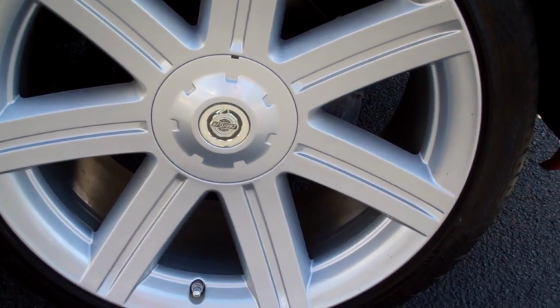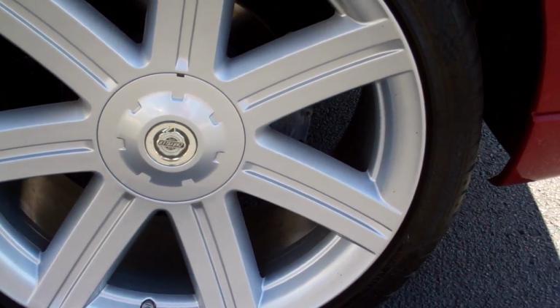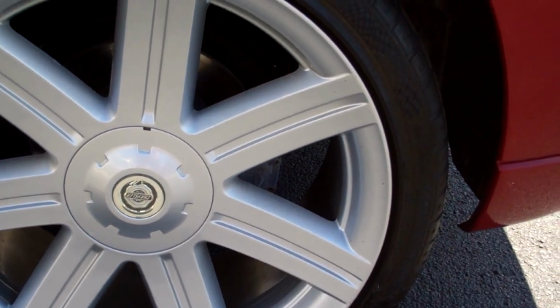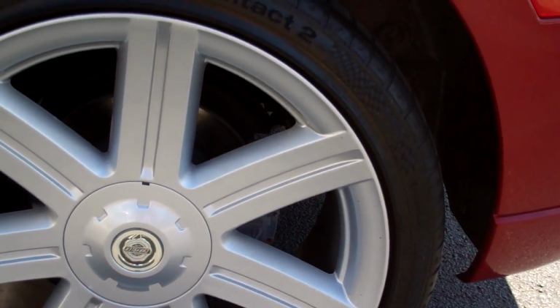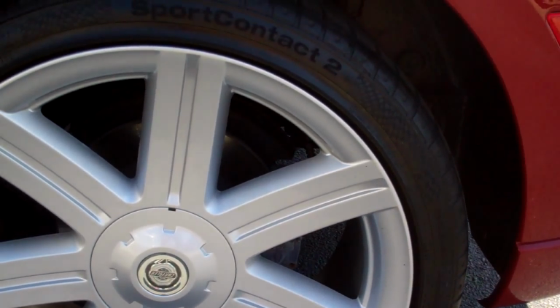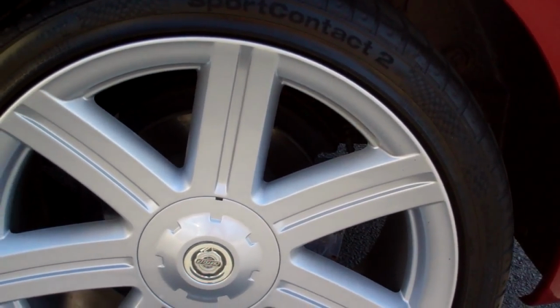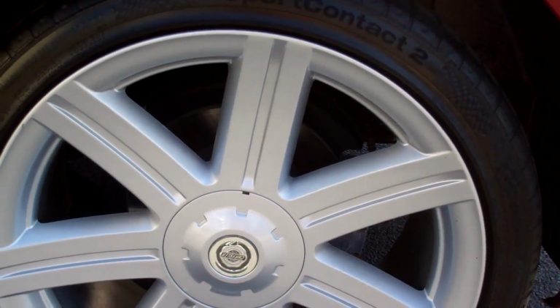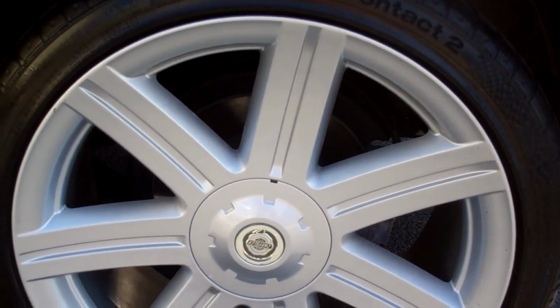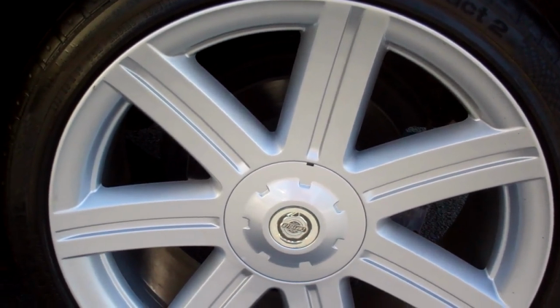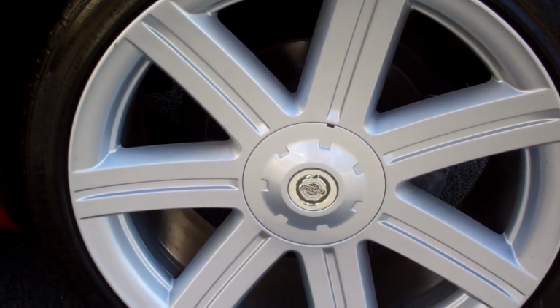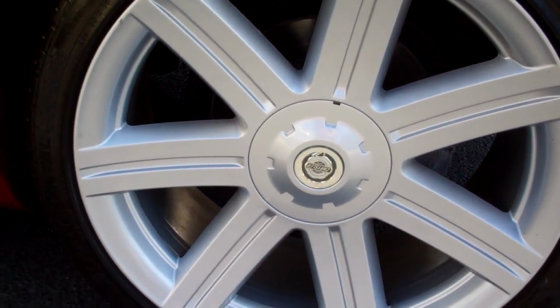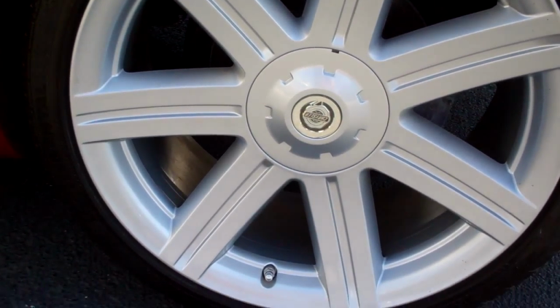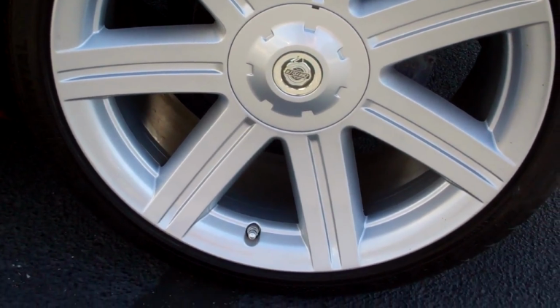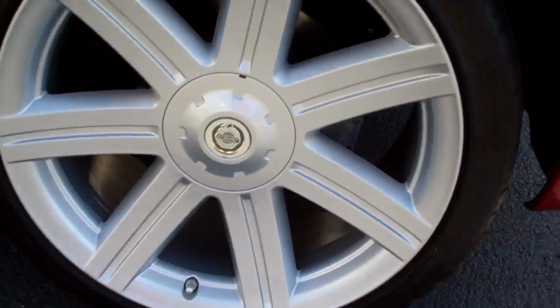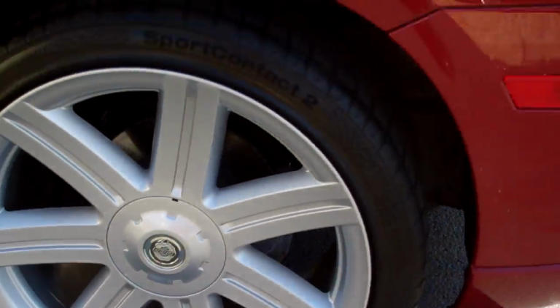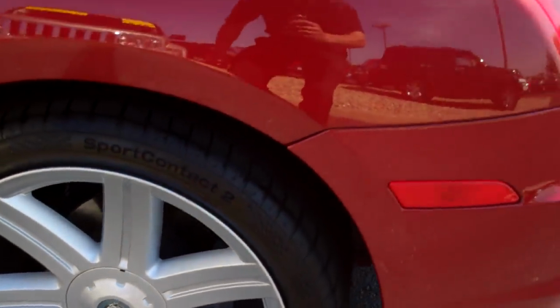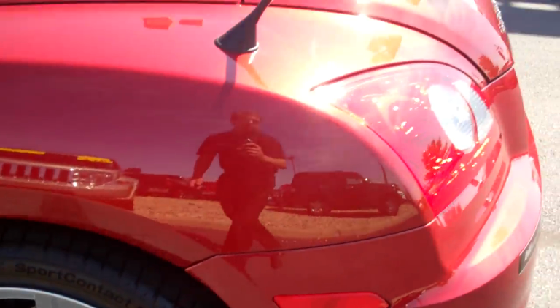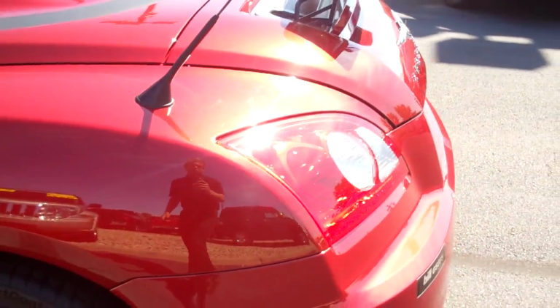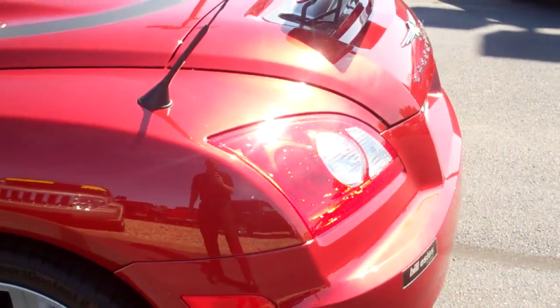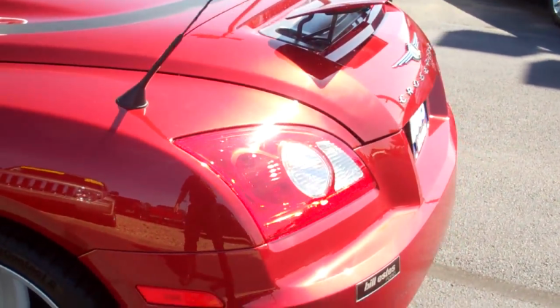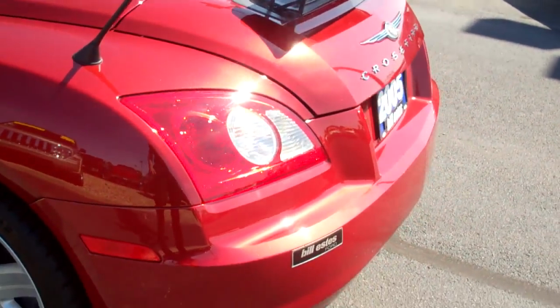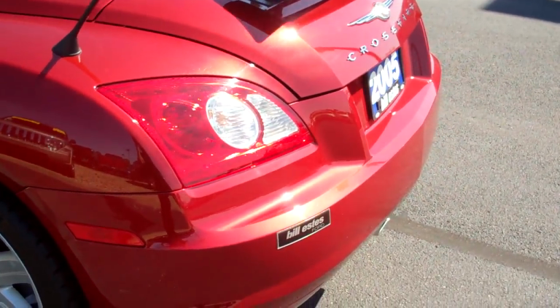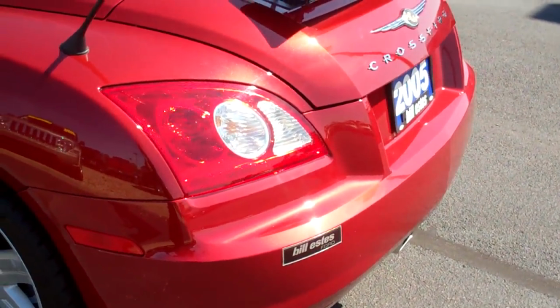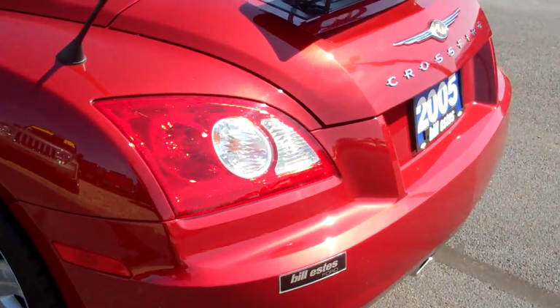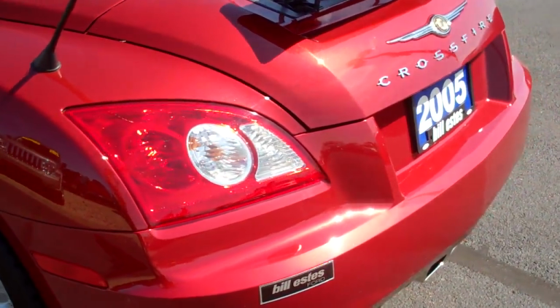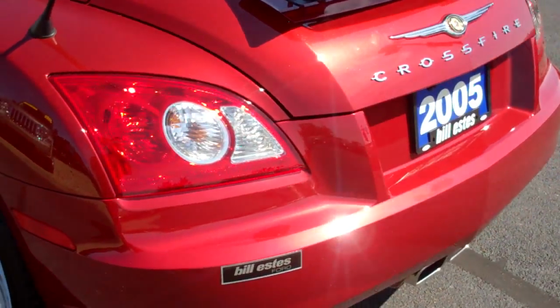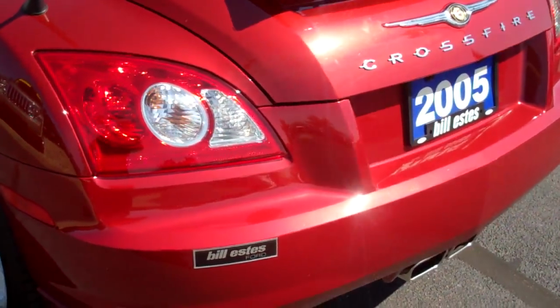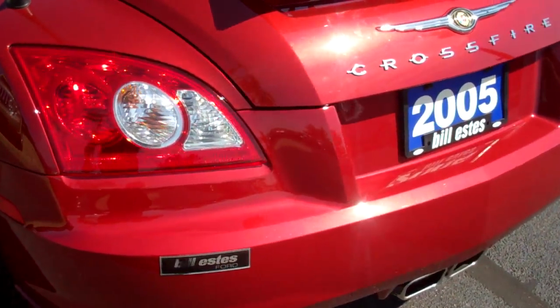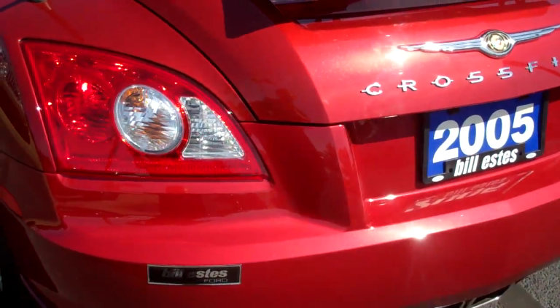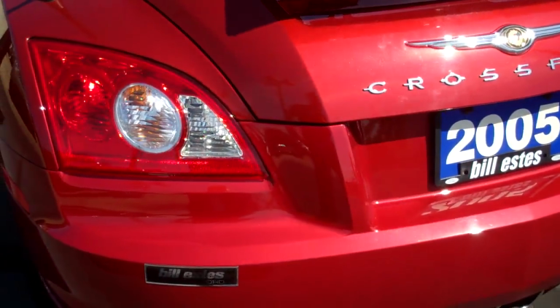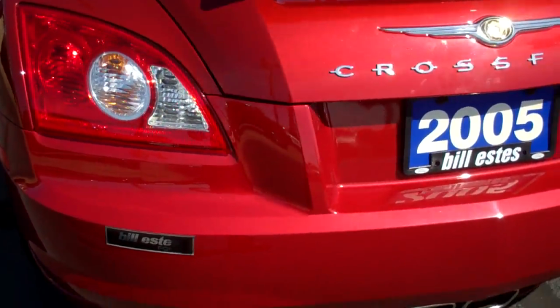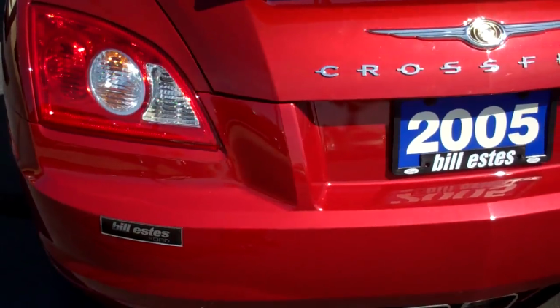And this is a certified car, so you do get a warranty with it as well. You can always purchase an extended warranty based on how many miles per year you're going to drive it.